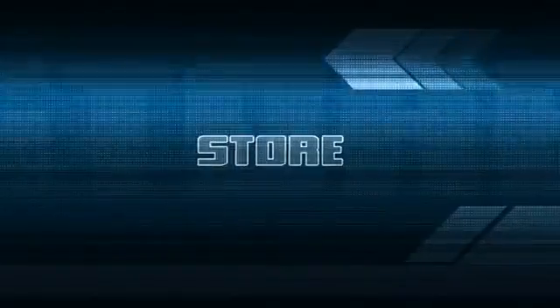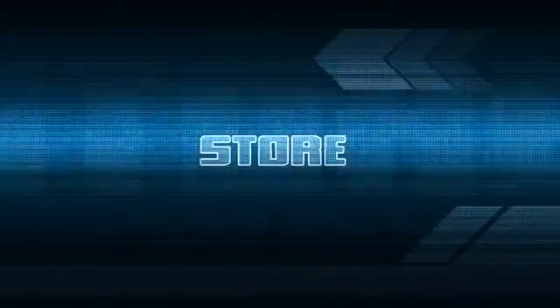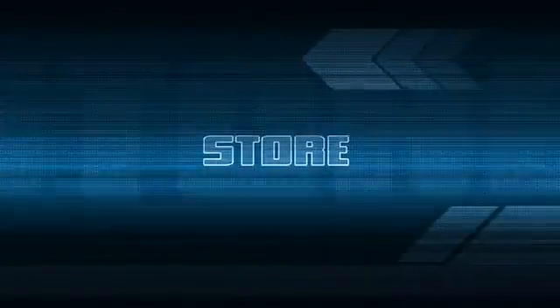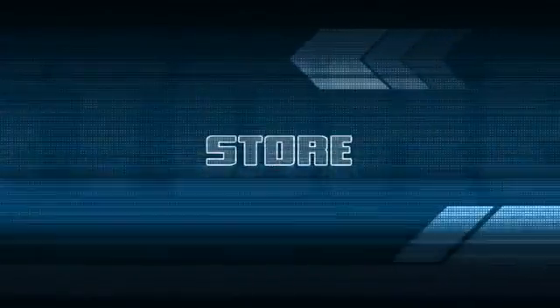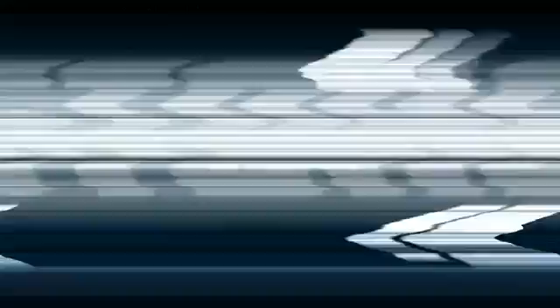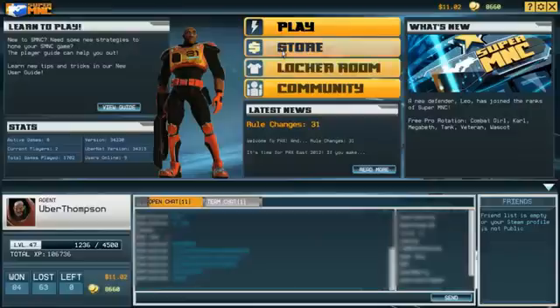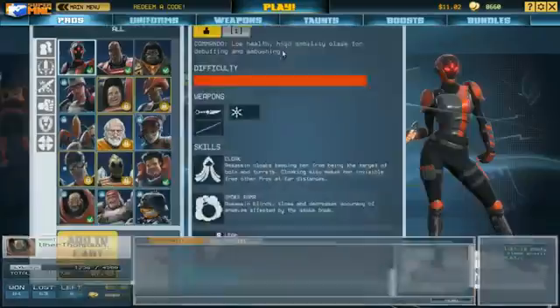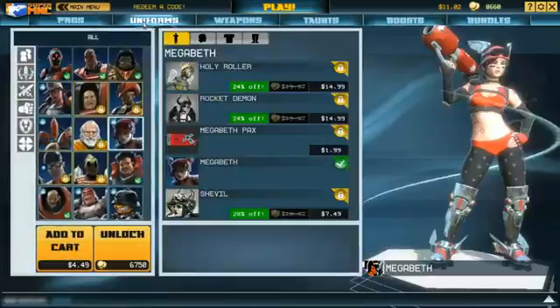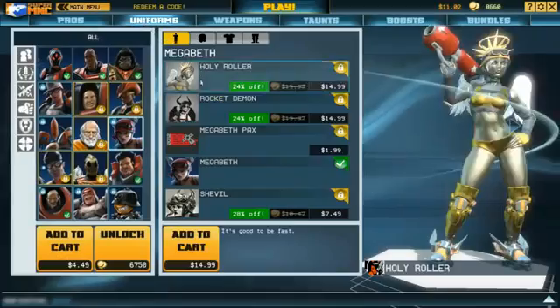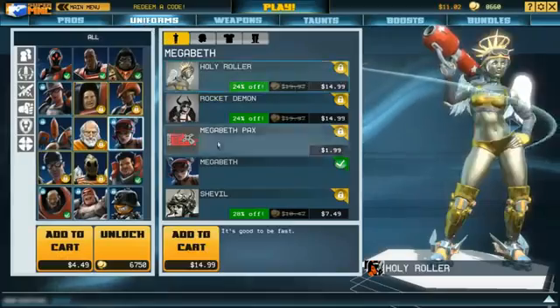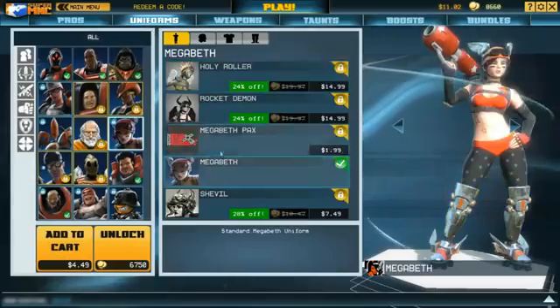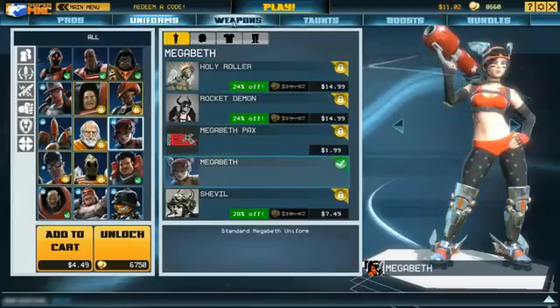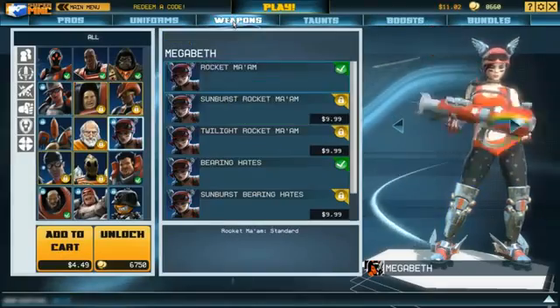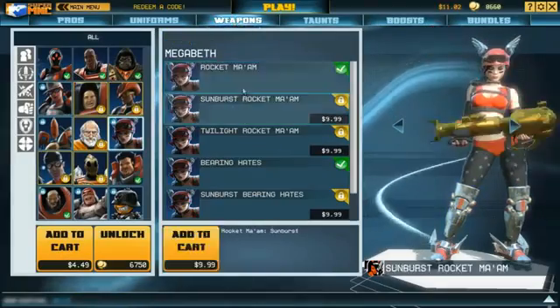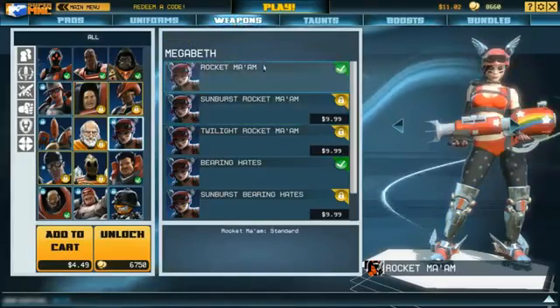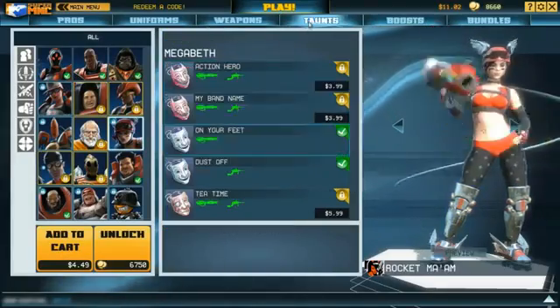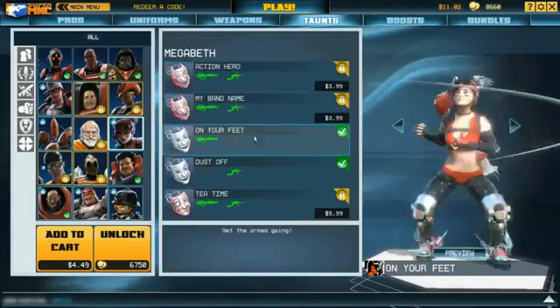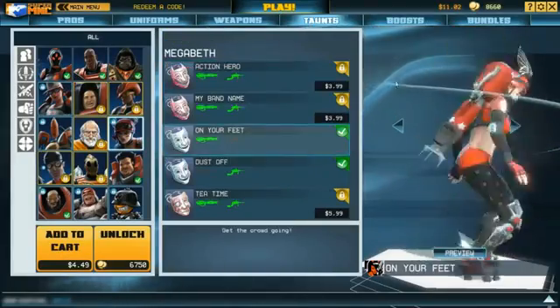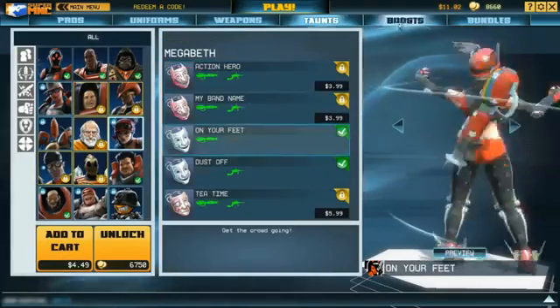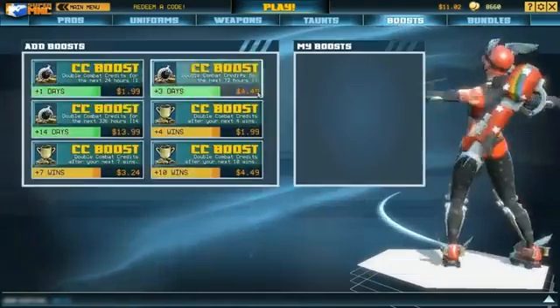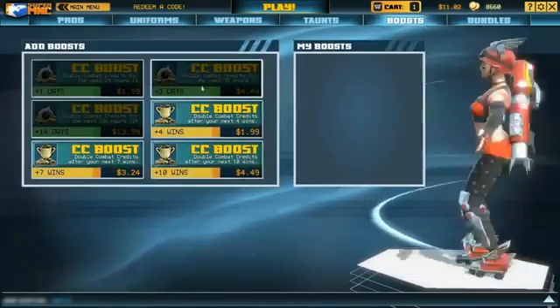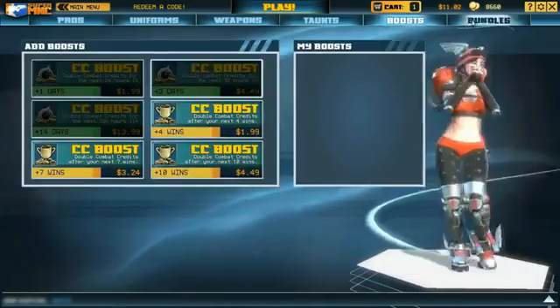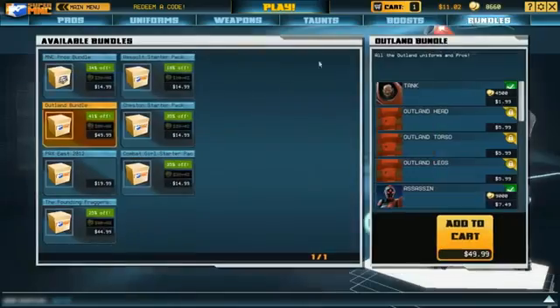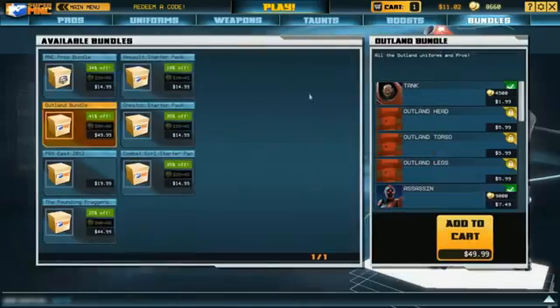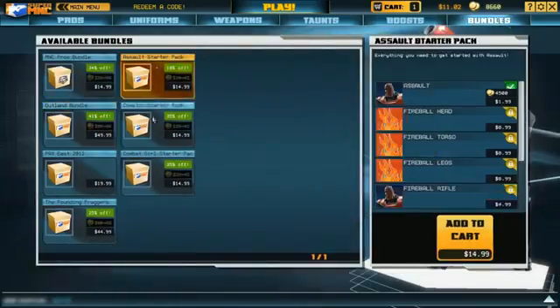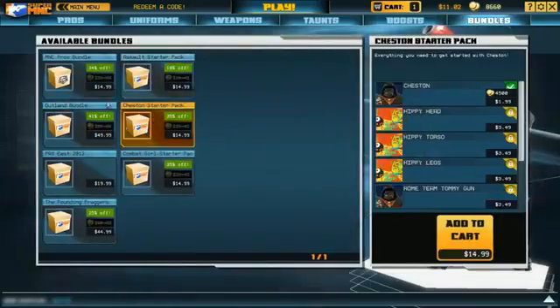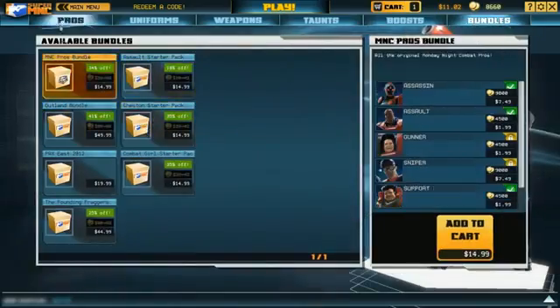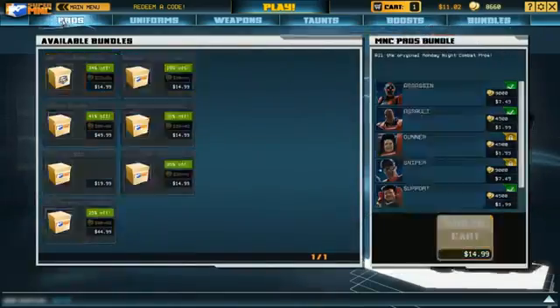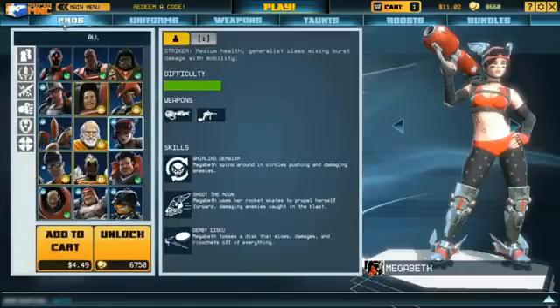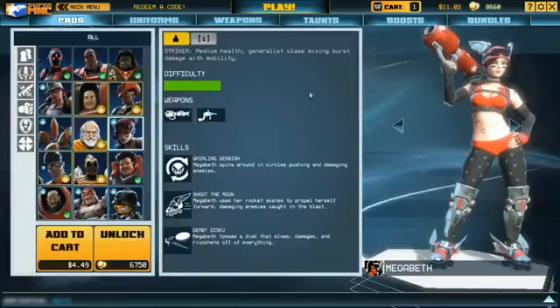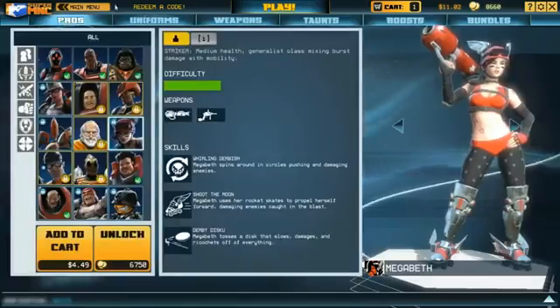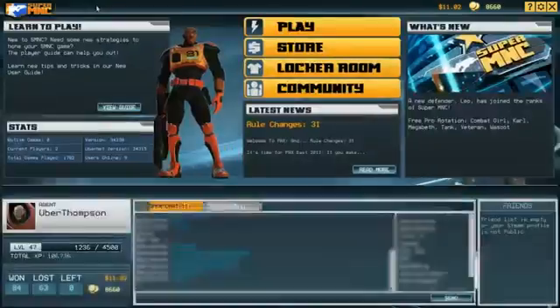Inside our store, you can unlock uniforms, weapons, taunts, boosts, and bundles to improve the way you look and the way you play.